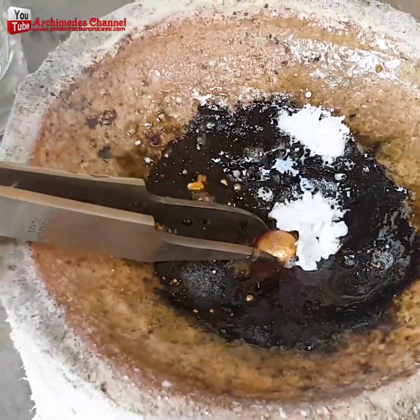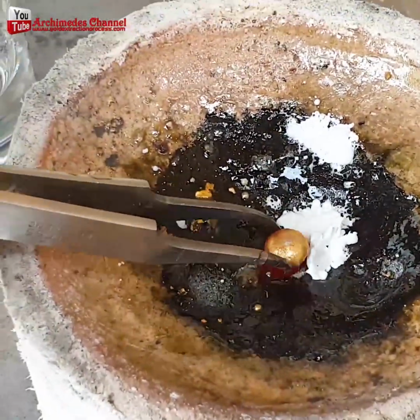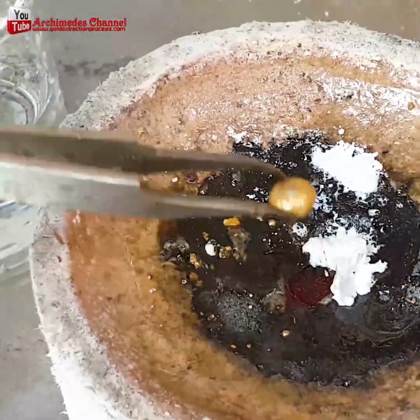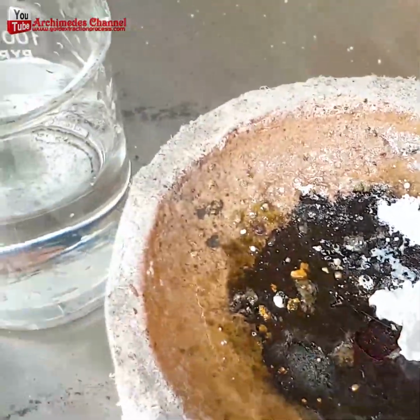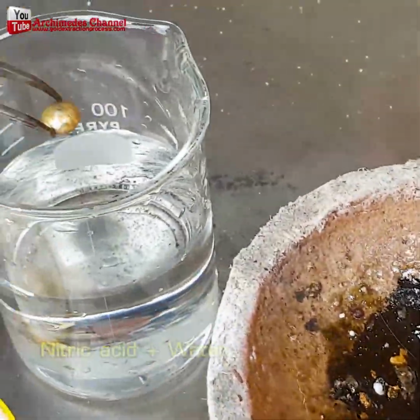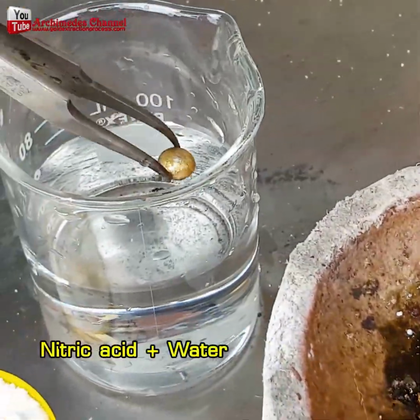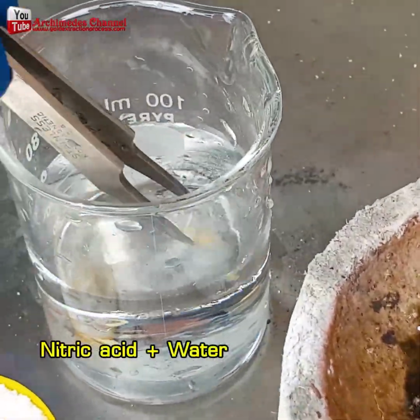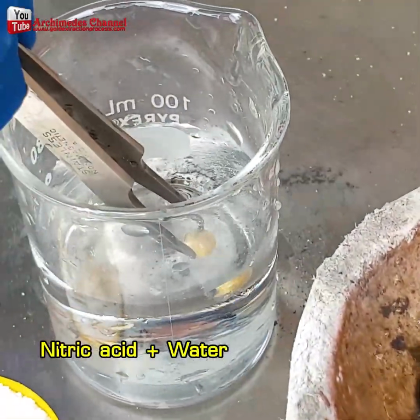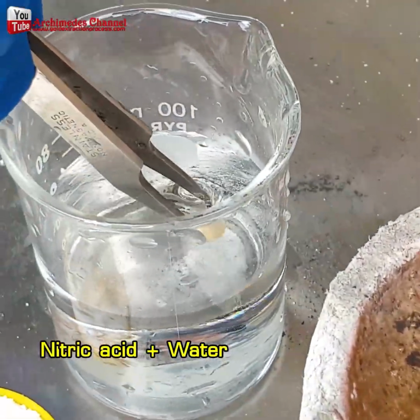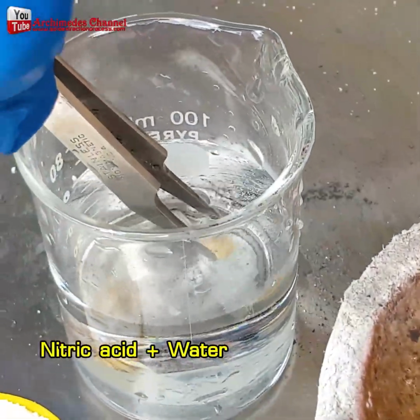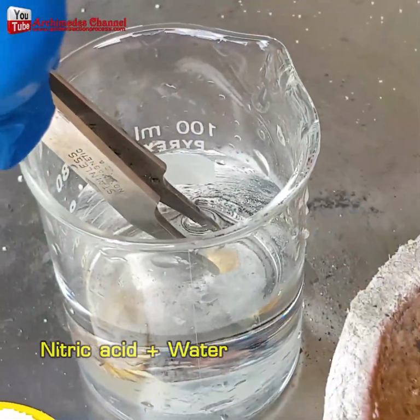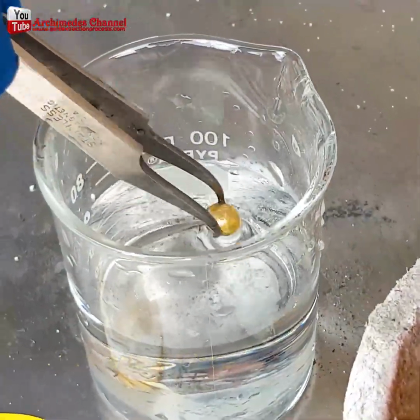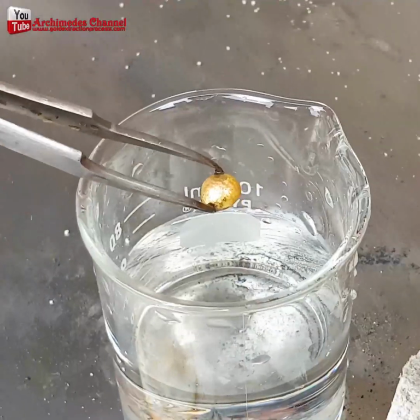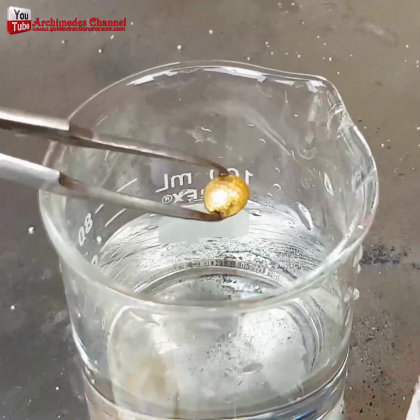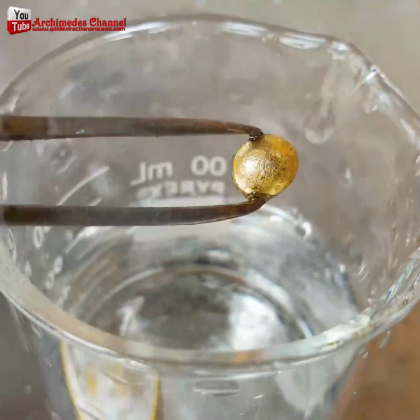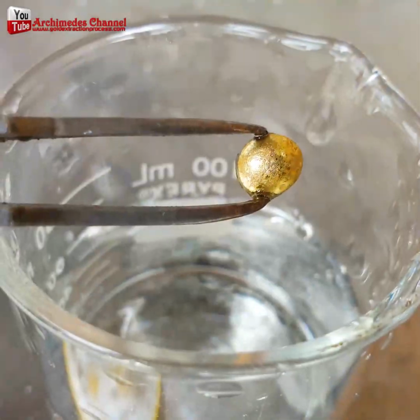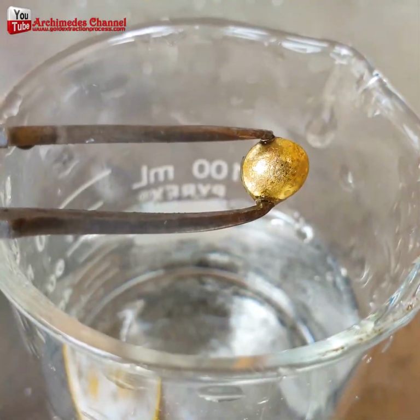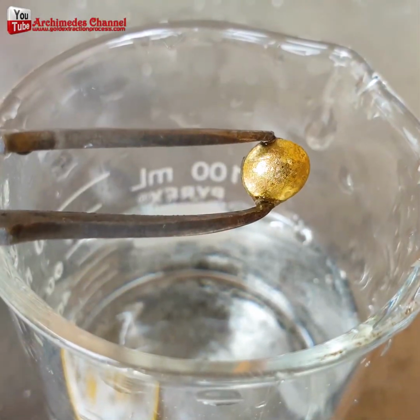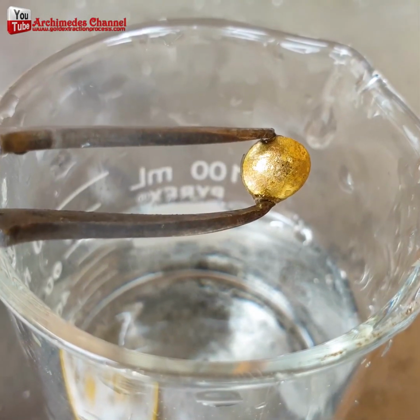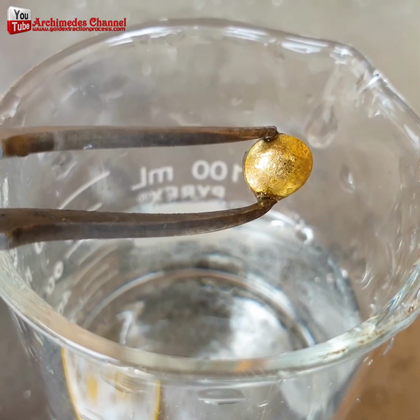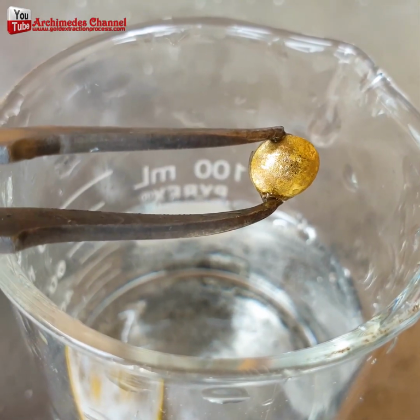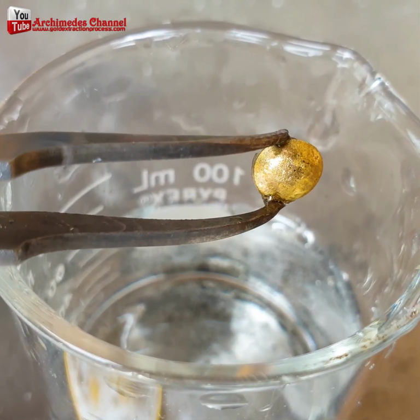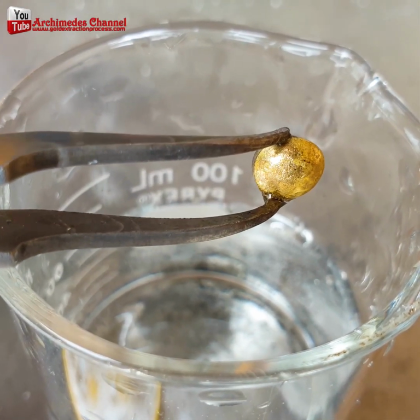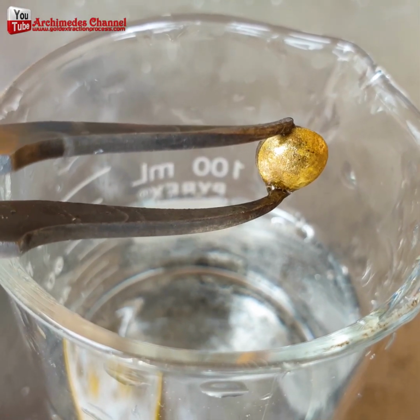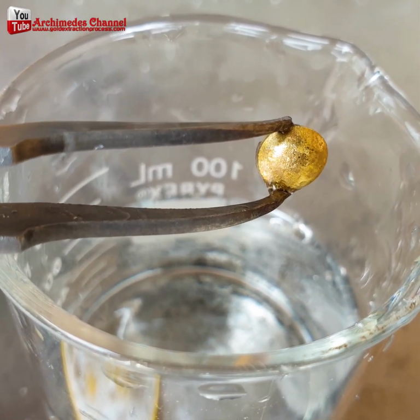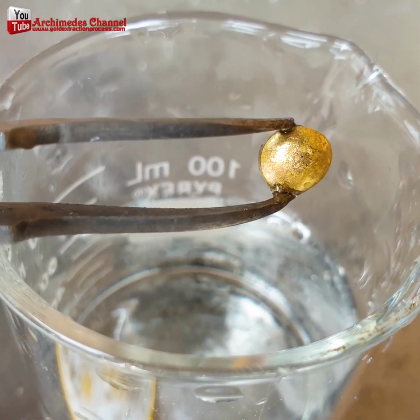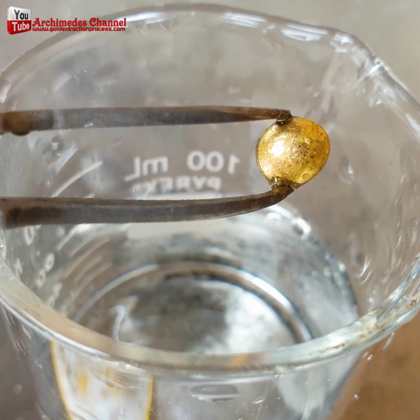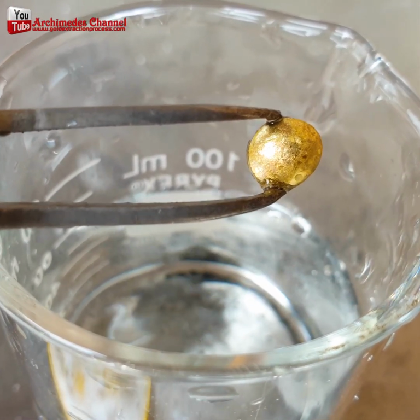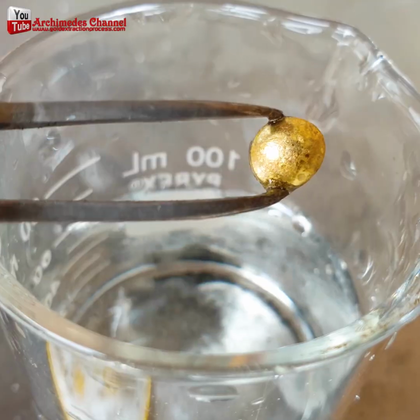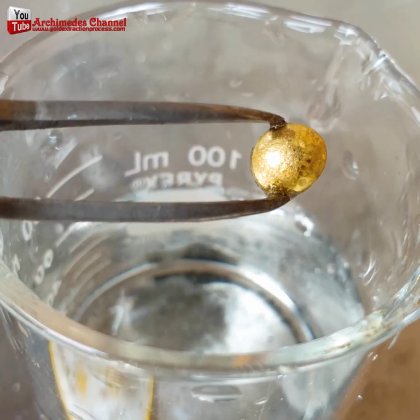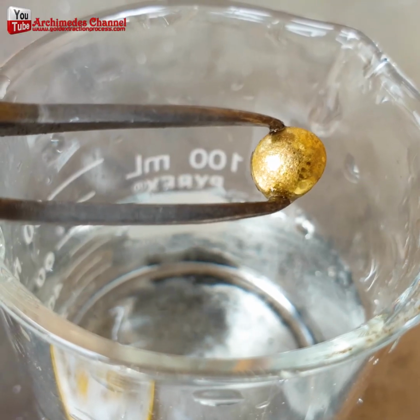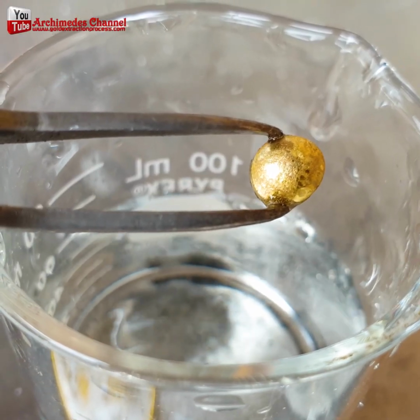The electrolytic process for extracting gold. Pretty cool stuff.